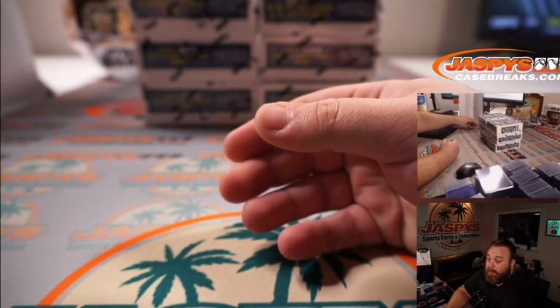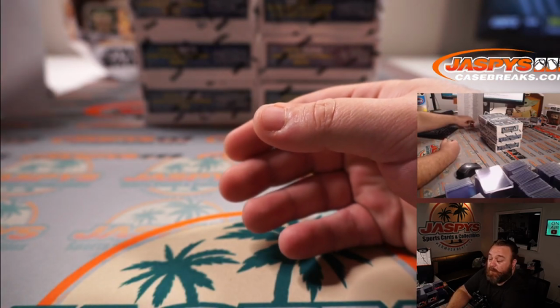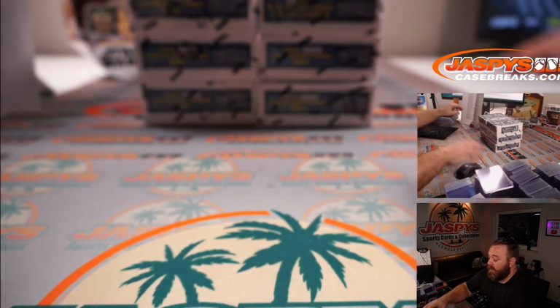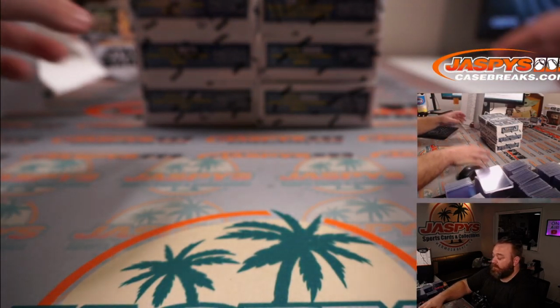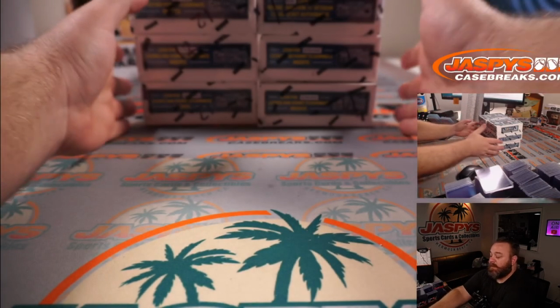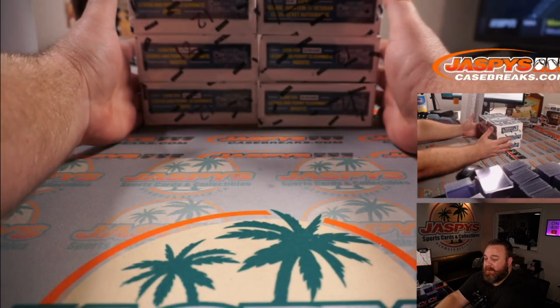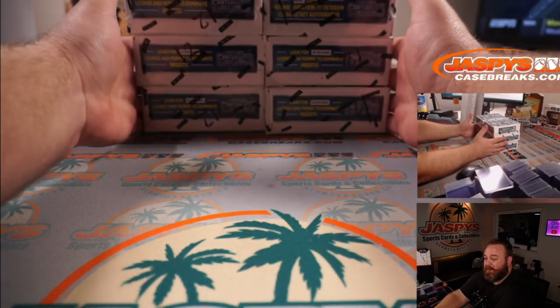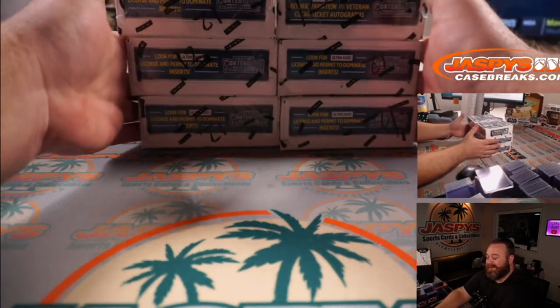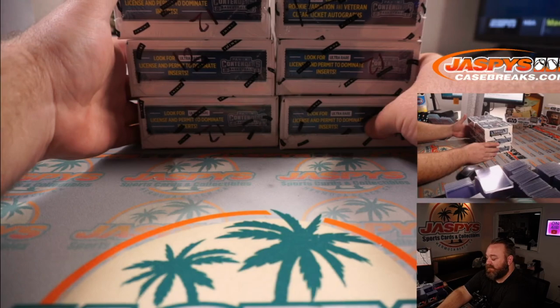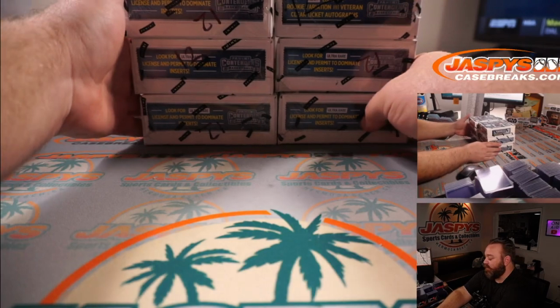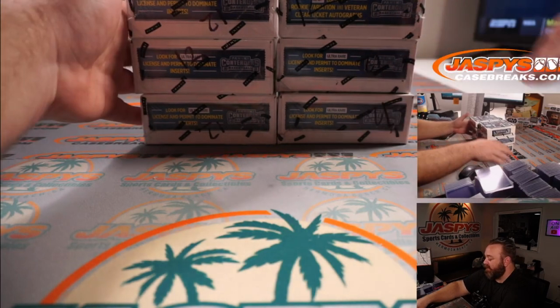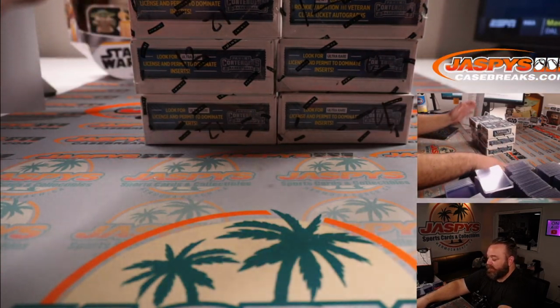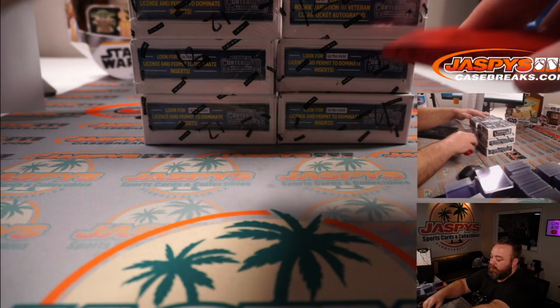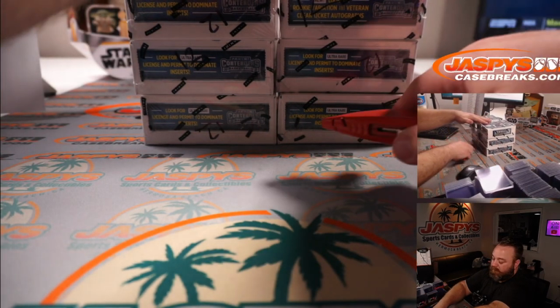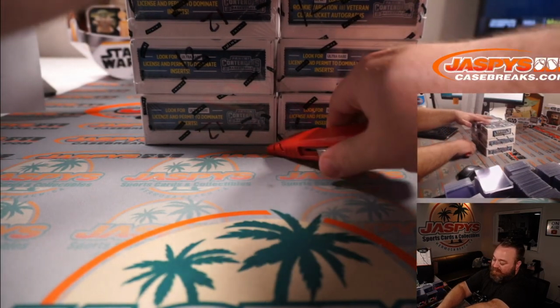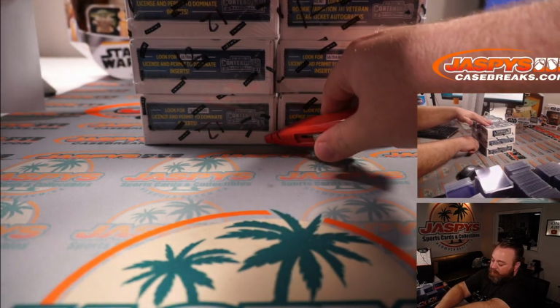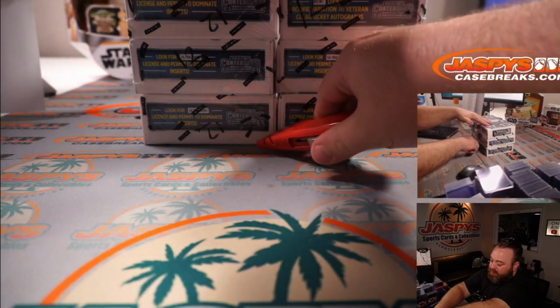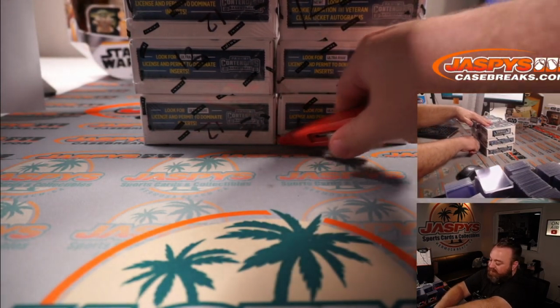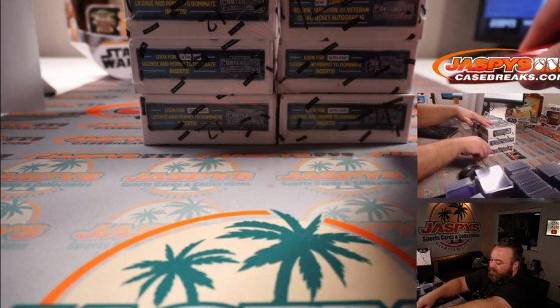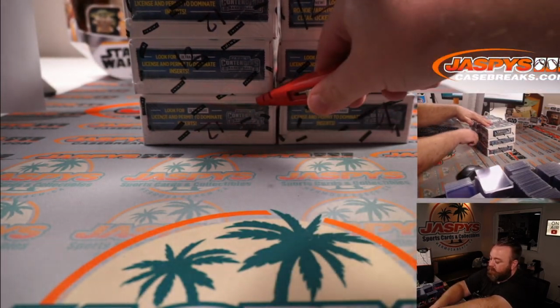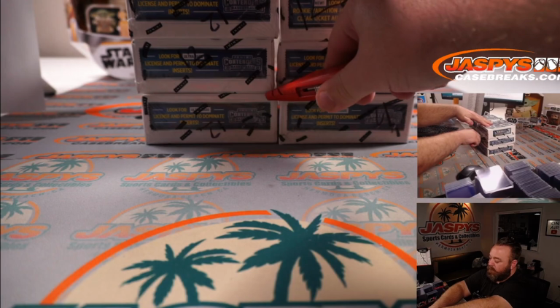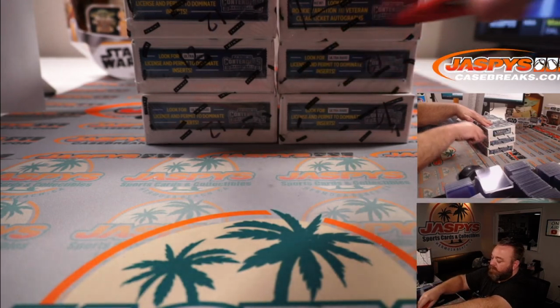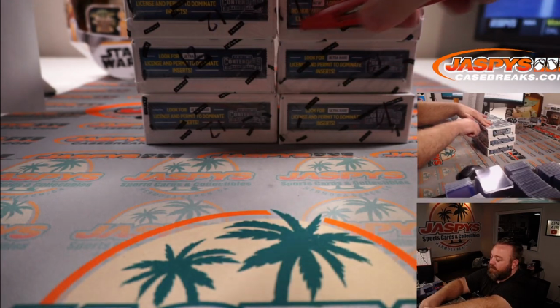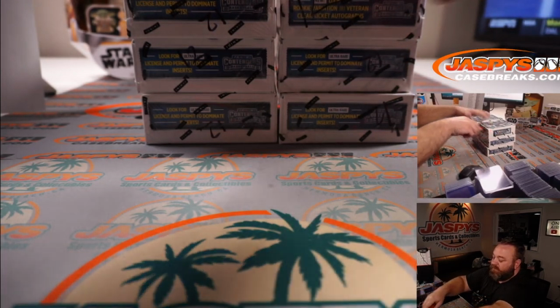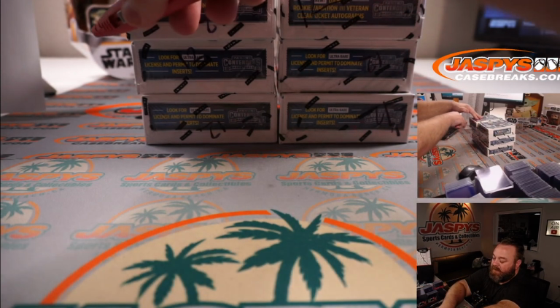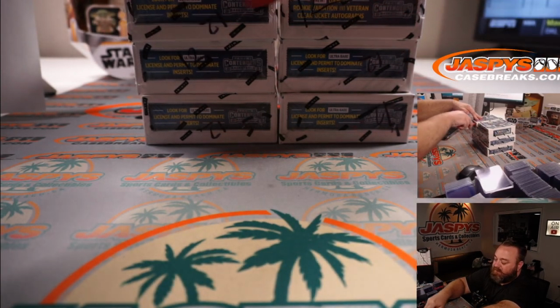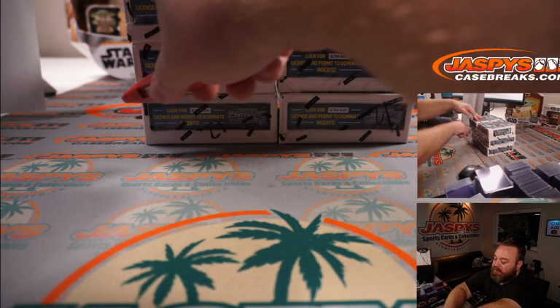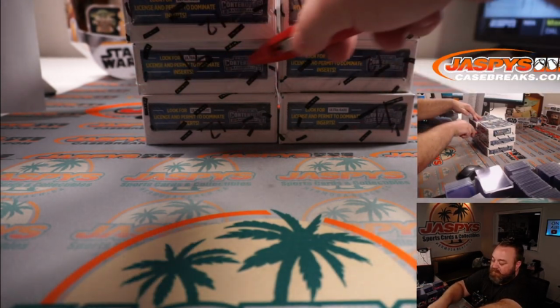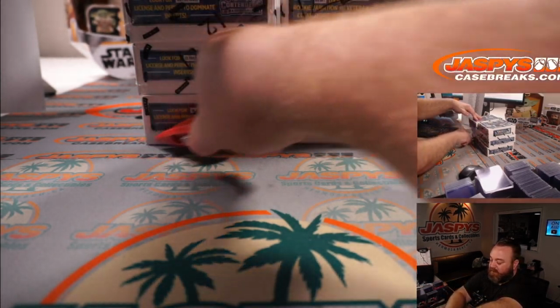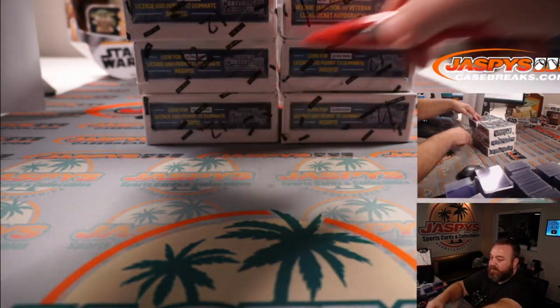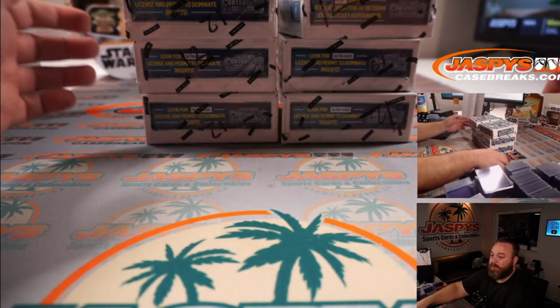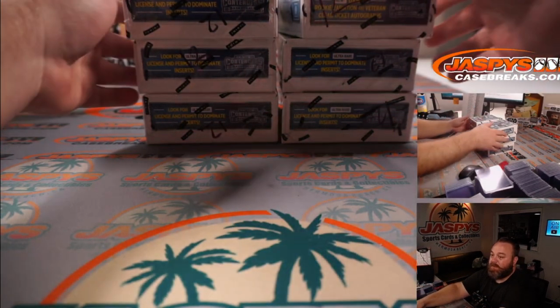Jason, did you read the description? Does it say it's one box or what? Here are the six boxes — you can see these all have the number 12 on them.